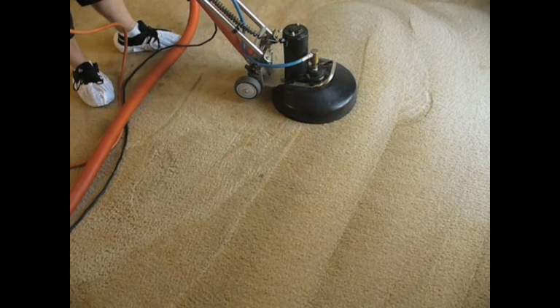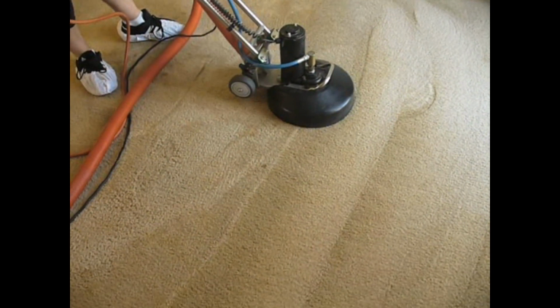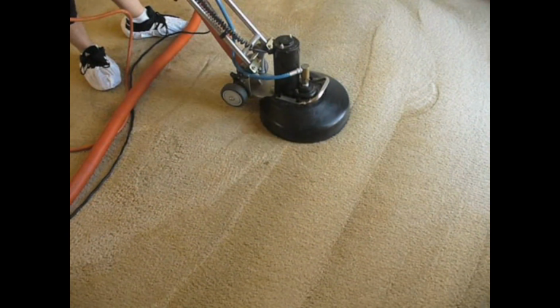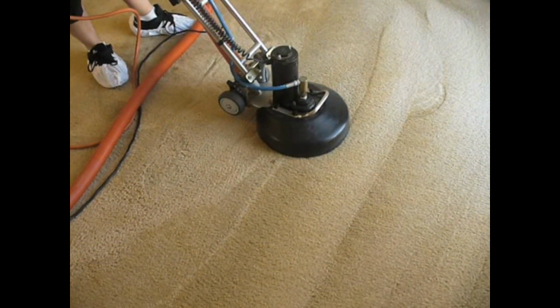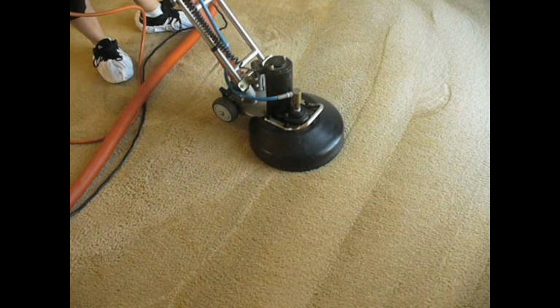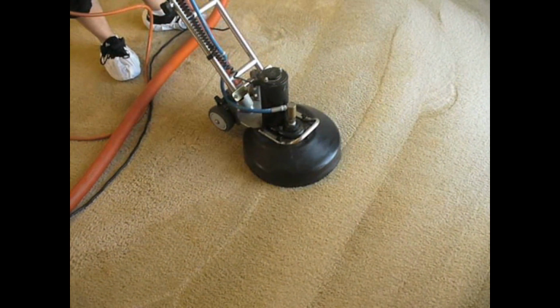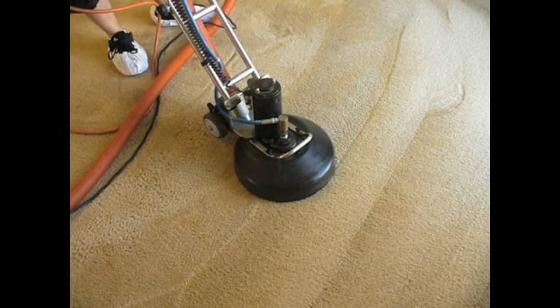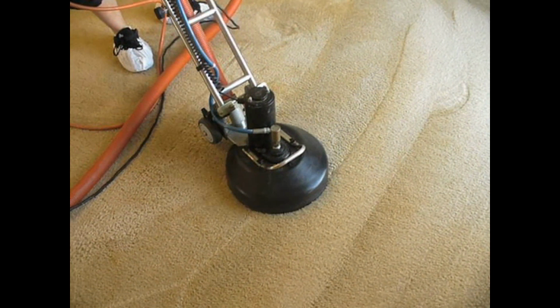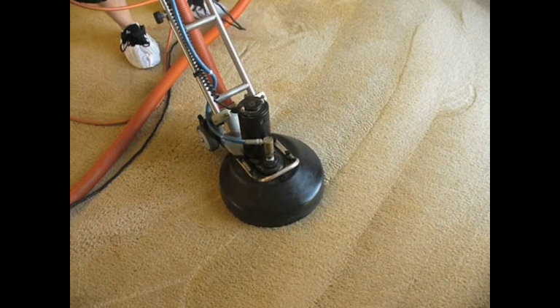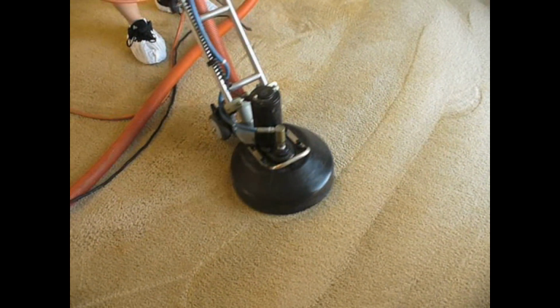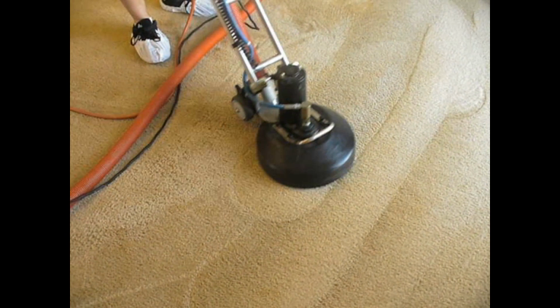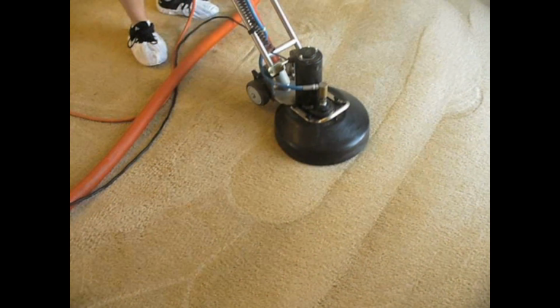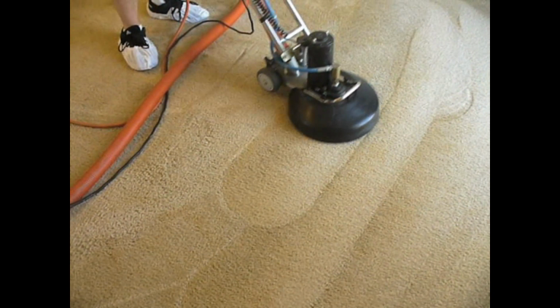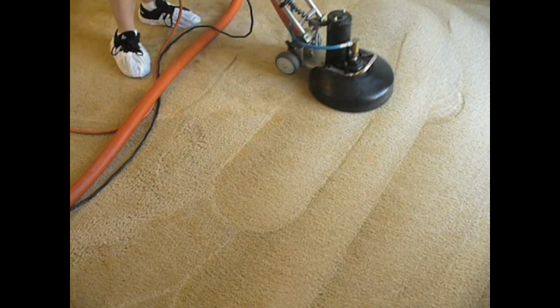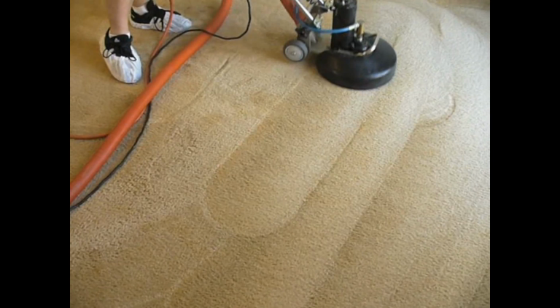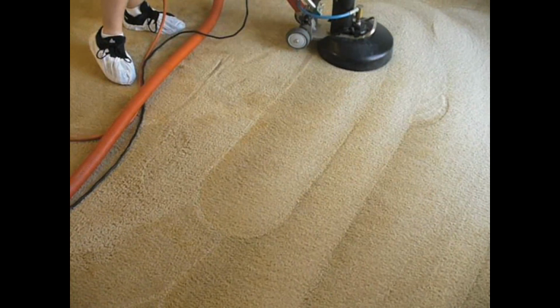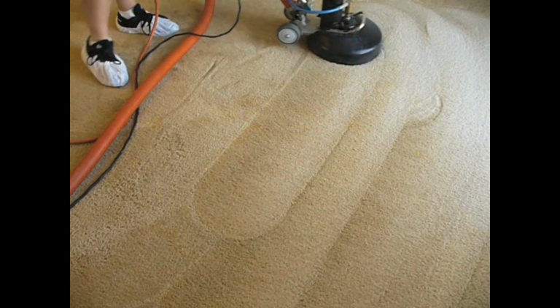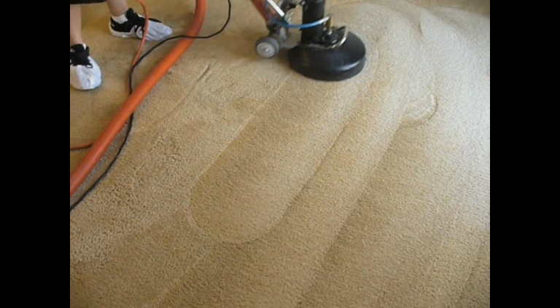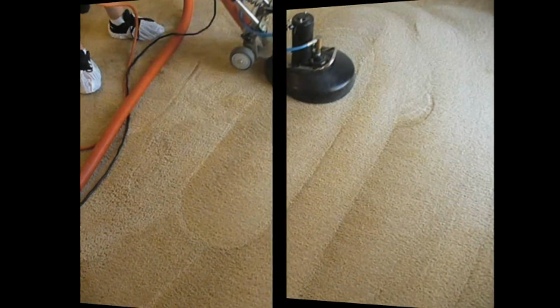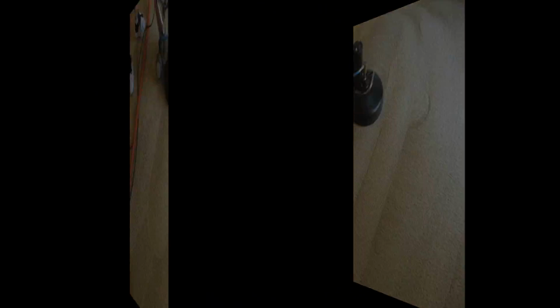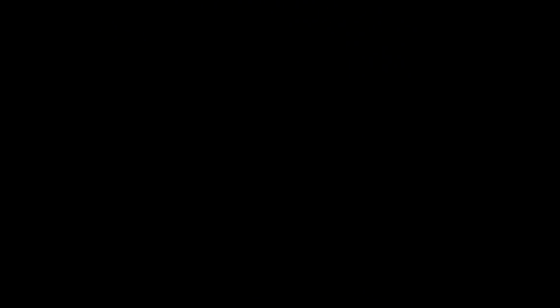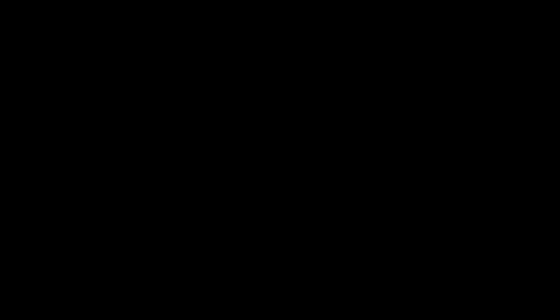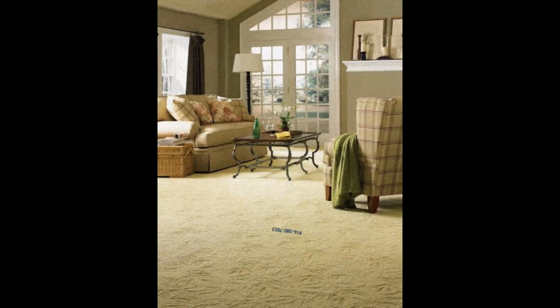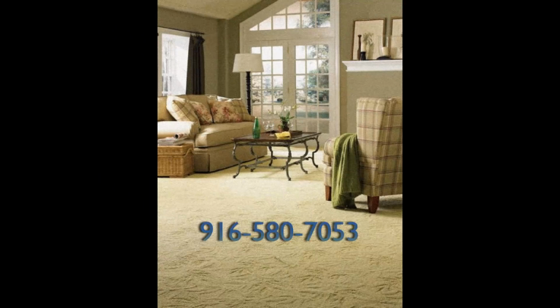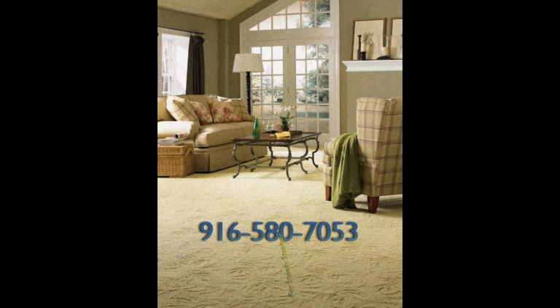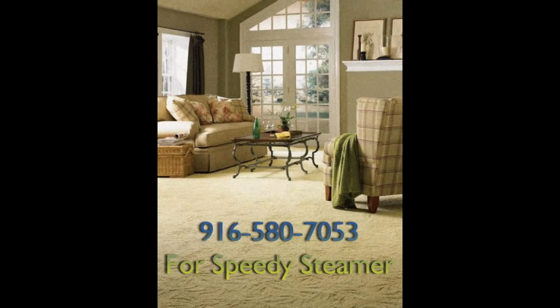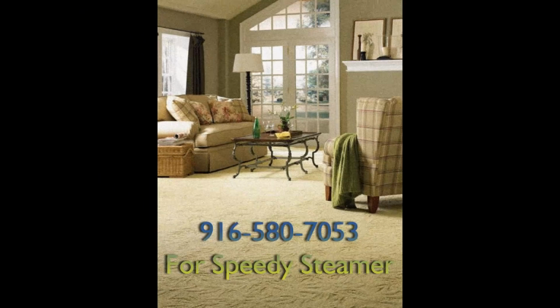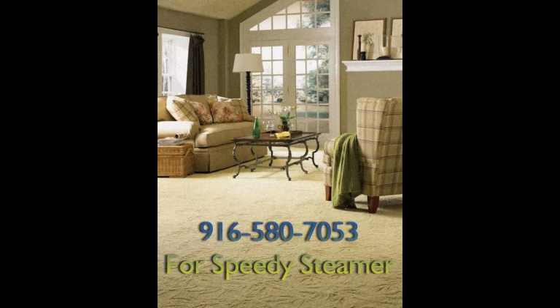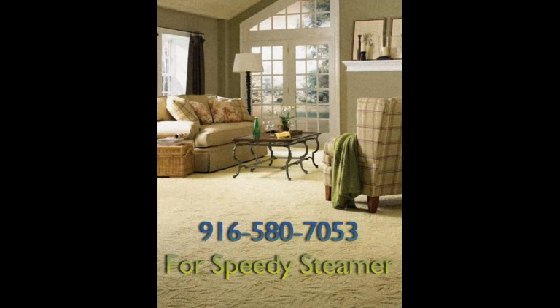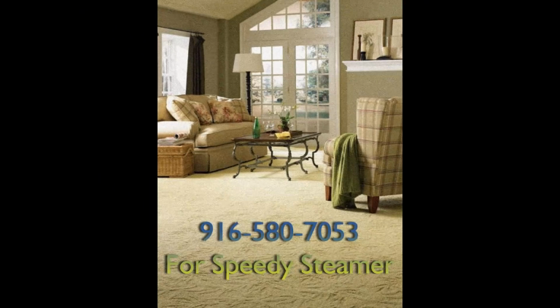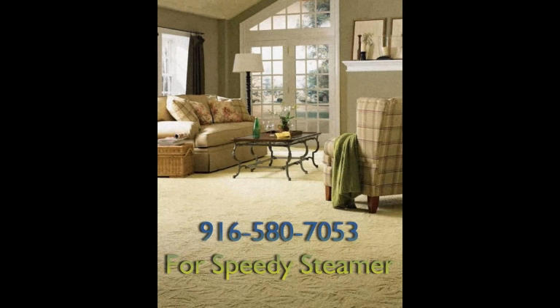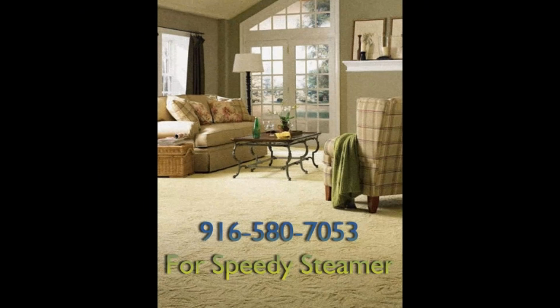Protect the investment you've made in your home and furnishings by calling Speedy Steamer, your carpet cleaner. We are your home environment specialist.